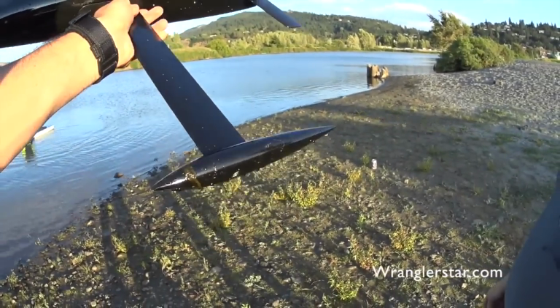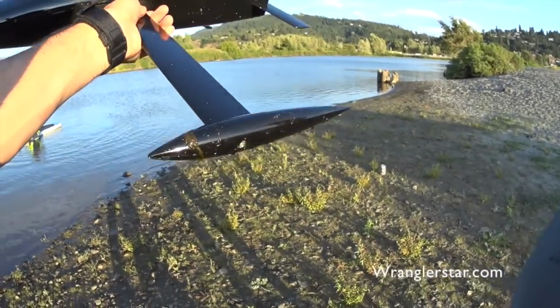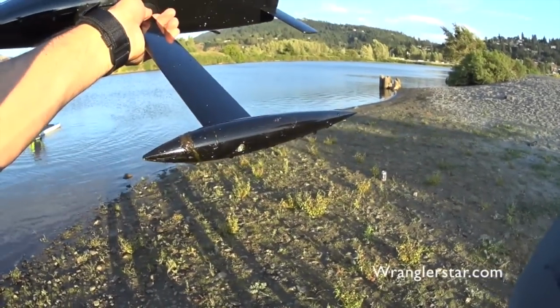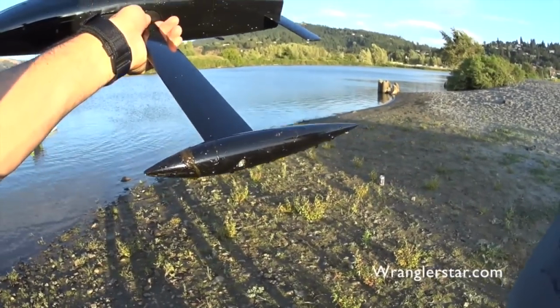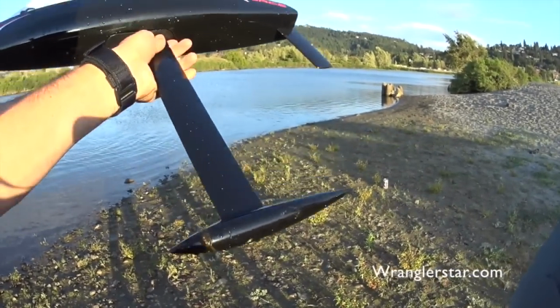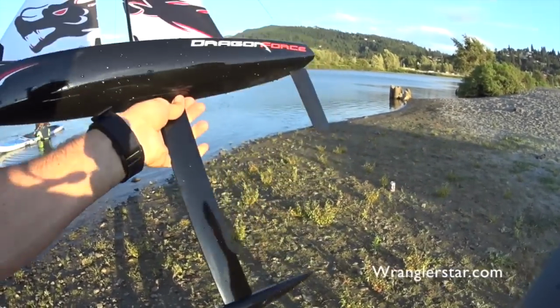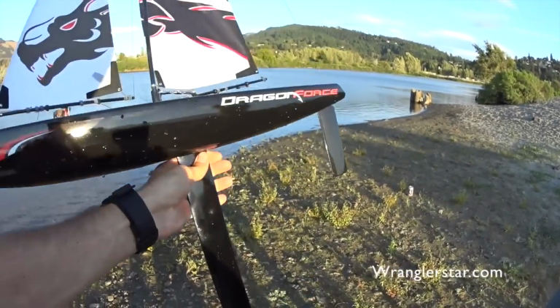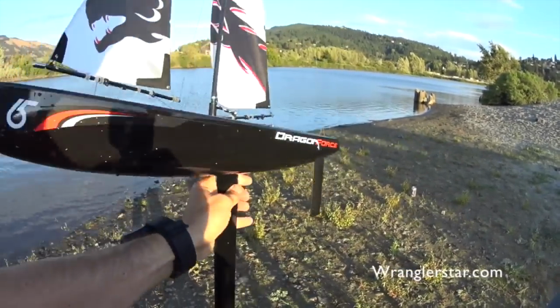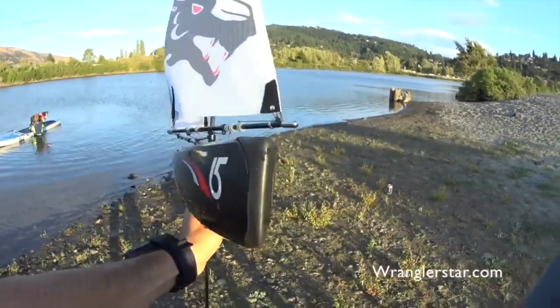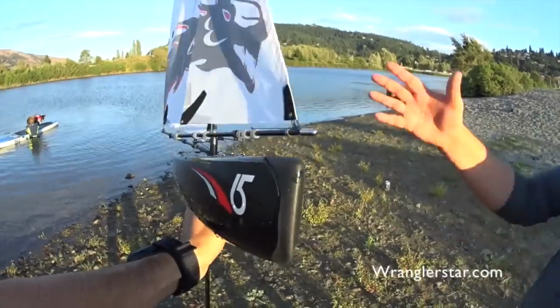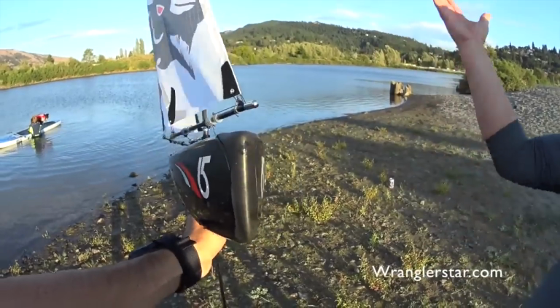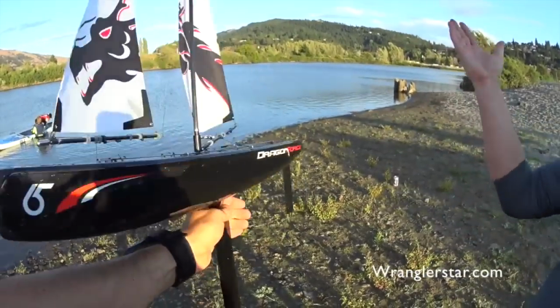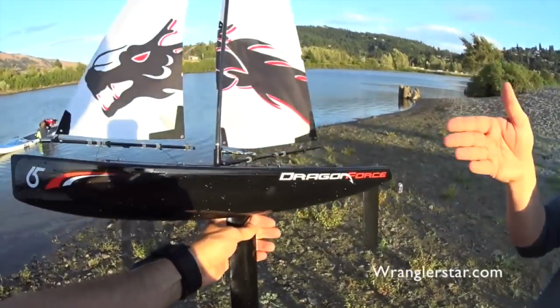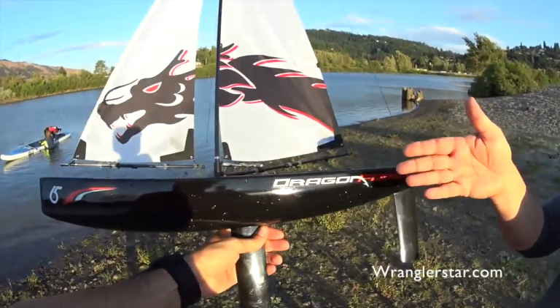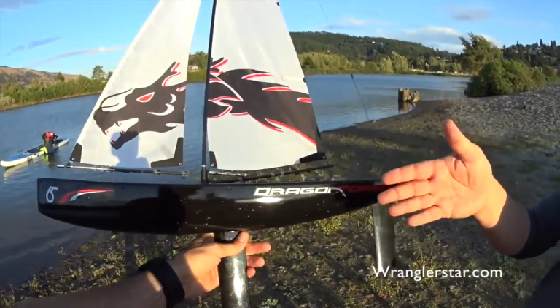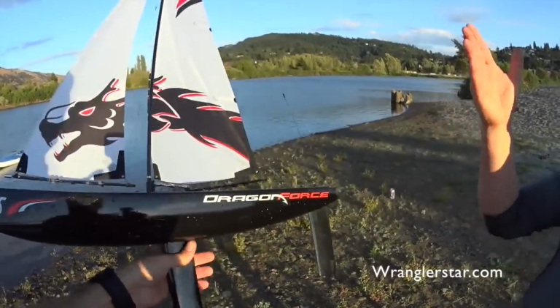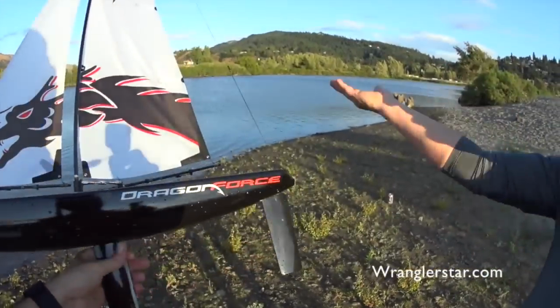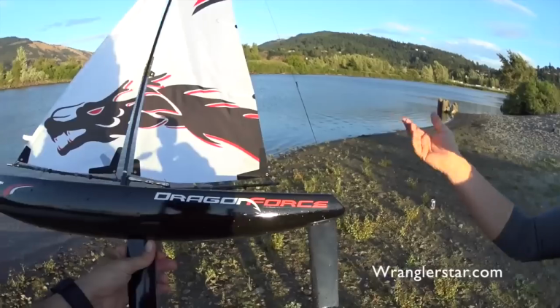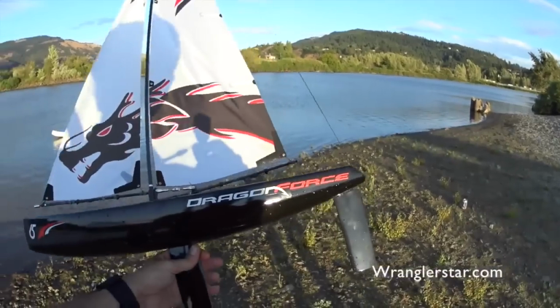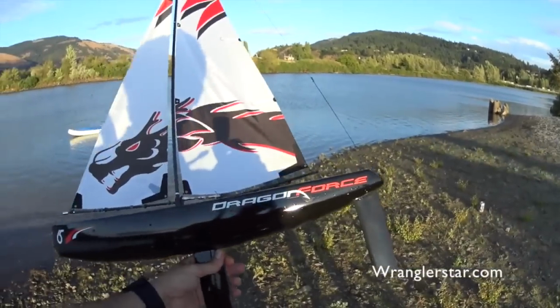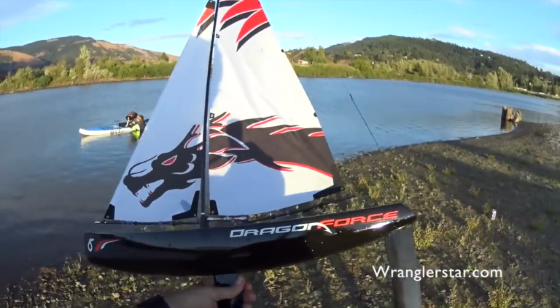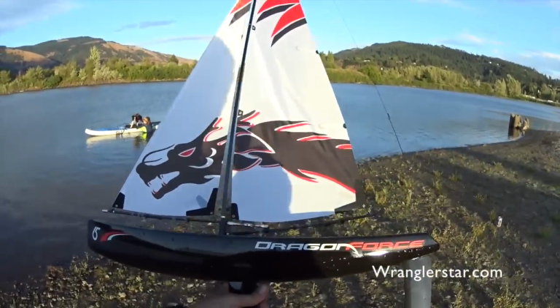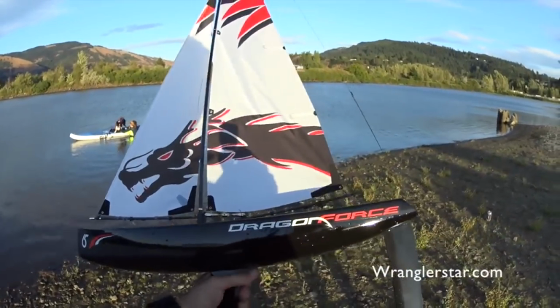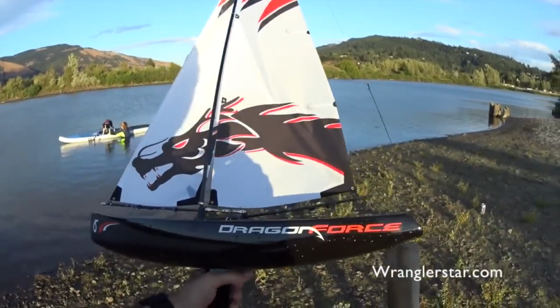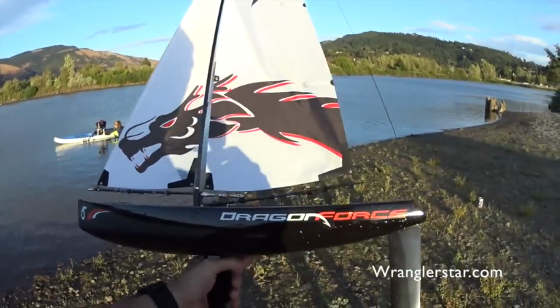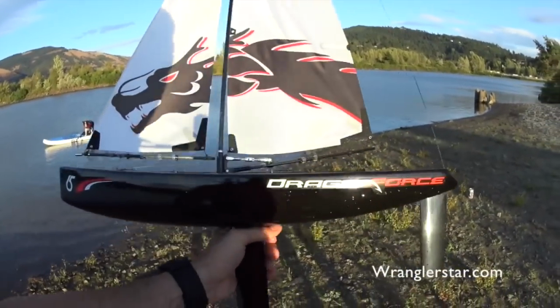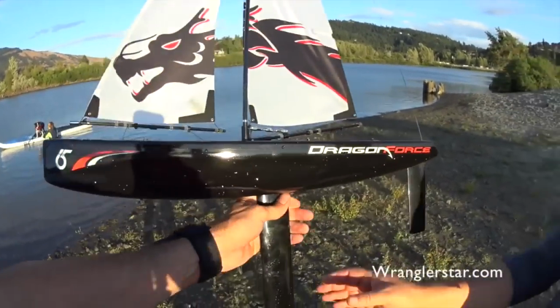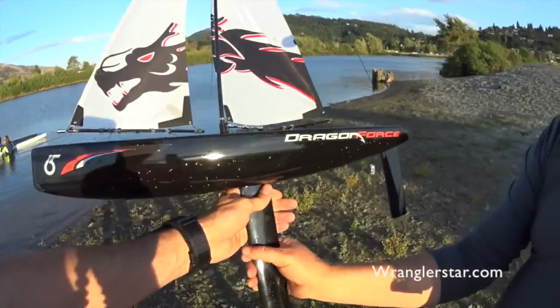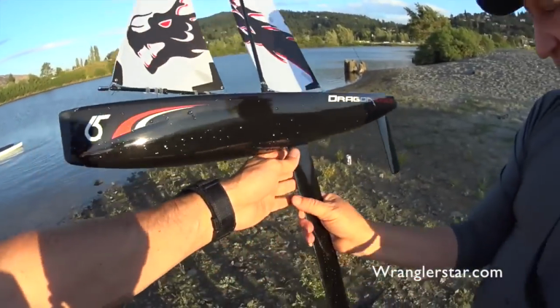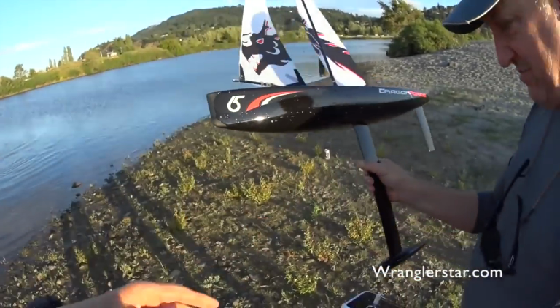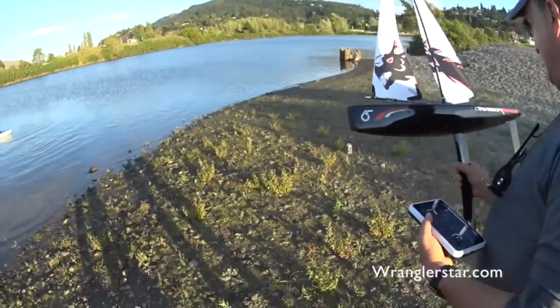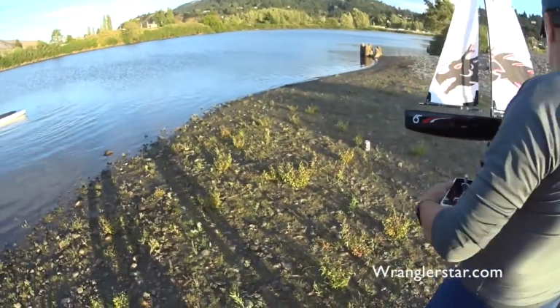And it's really heavy on the keel — a lot of weight down there. Yeah. That is really fun, because you can see, even with the weight down there, how much it heeled over in the wind. Yeah. Dragon Force, man — that is great. Thank you for sharing that. That's really fun.